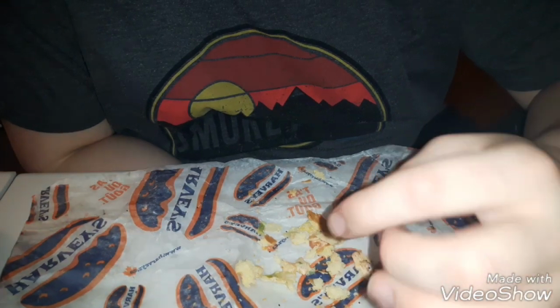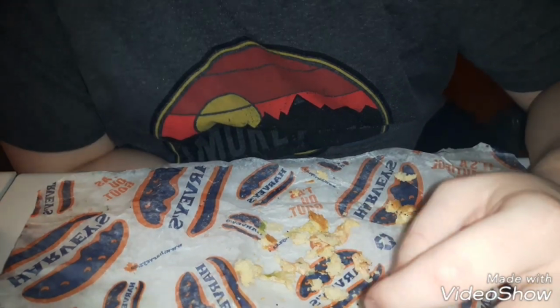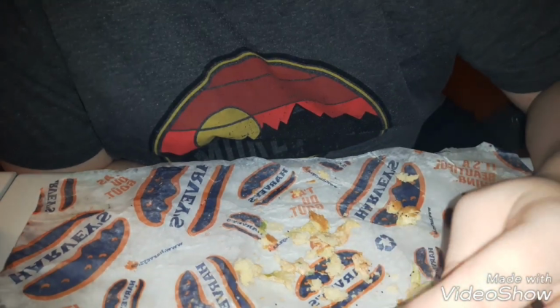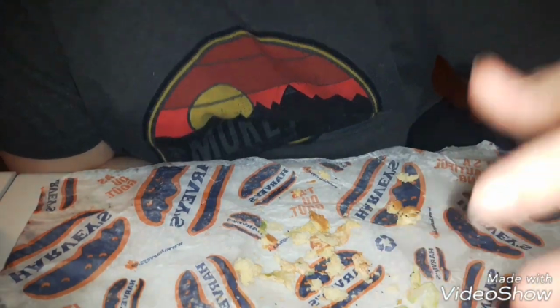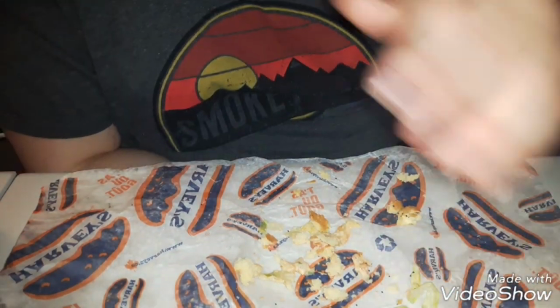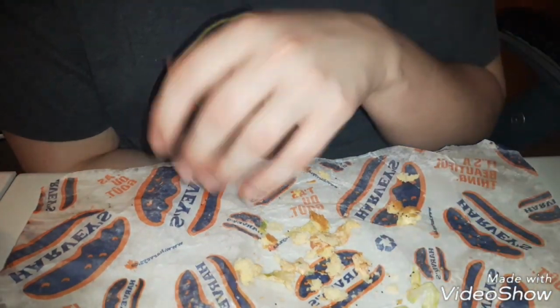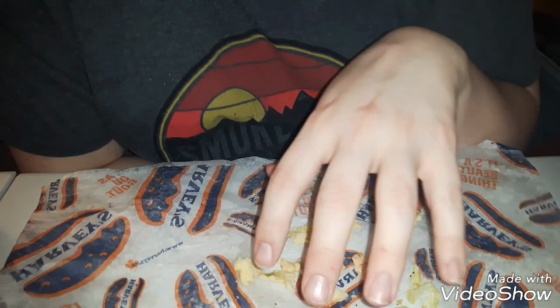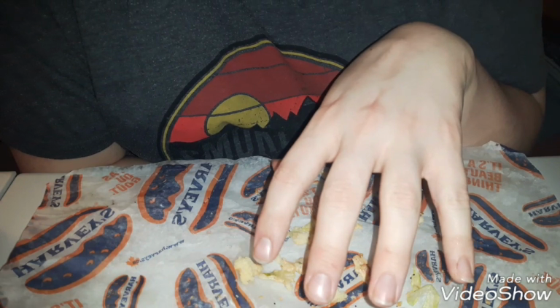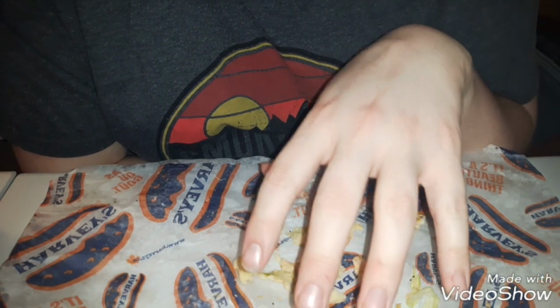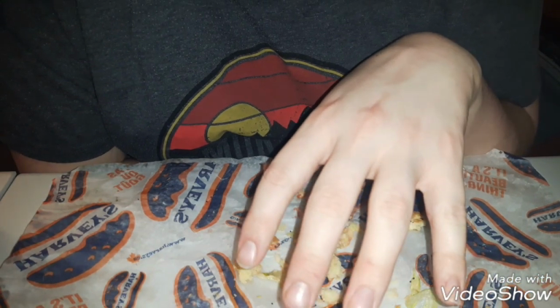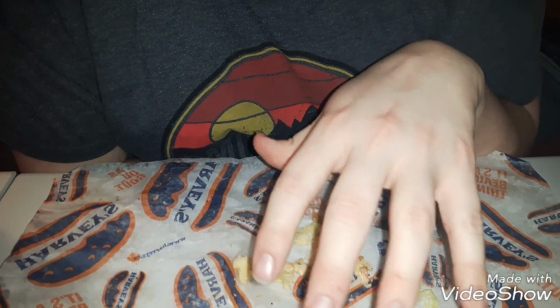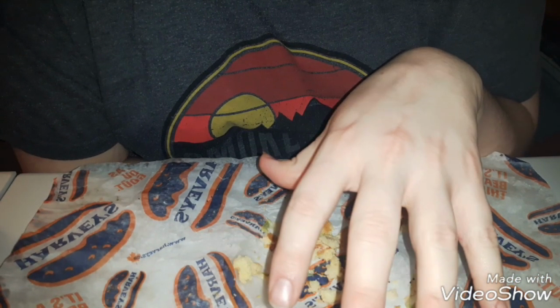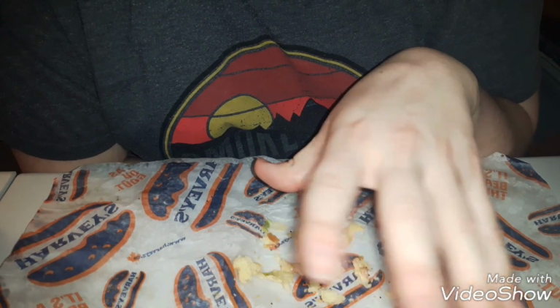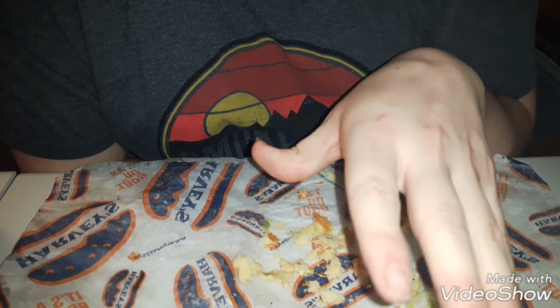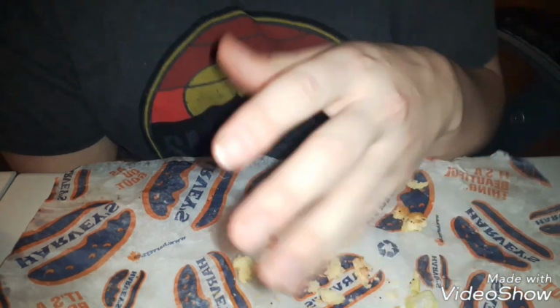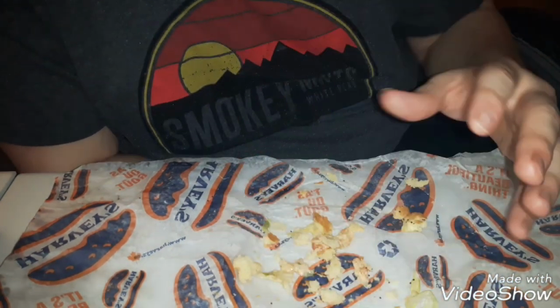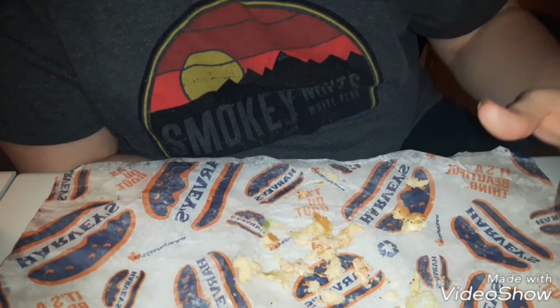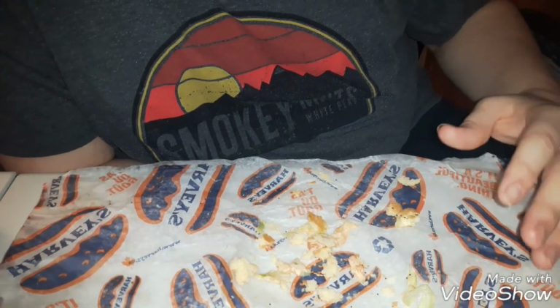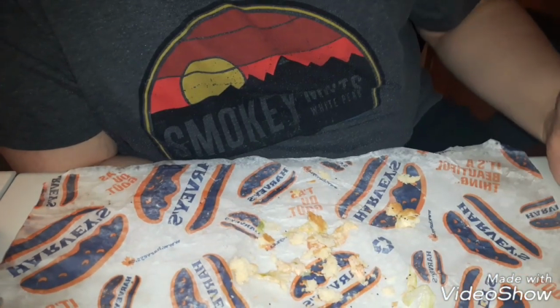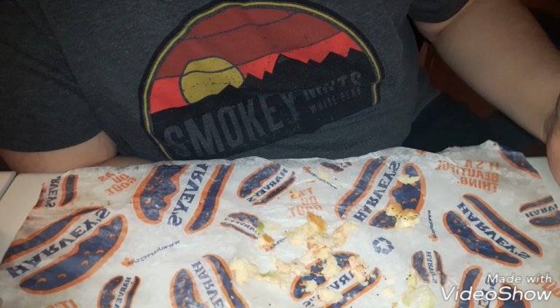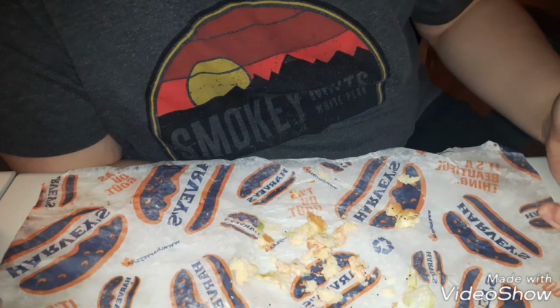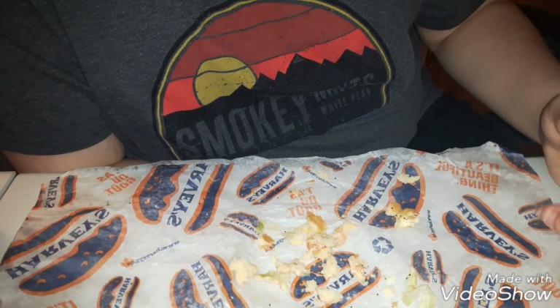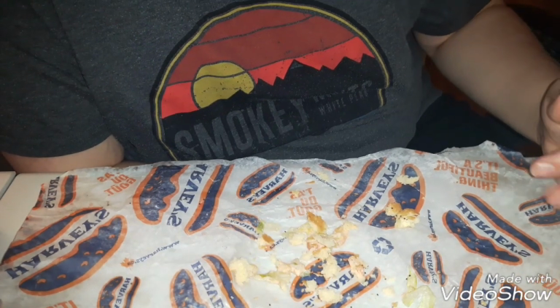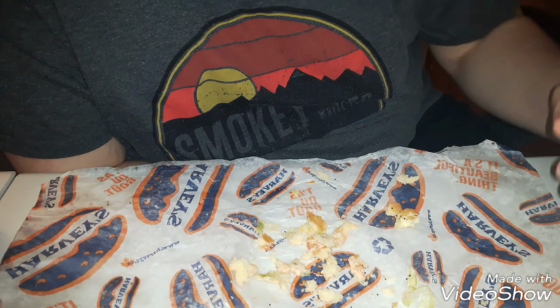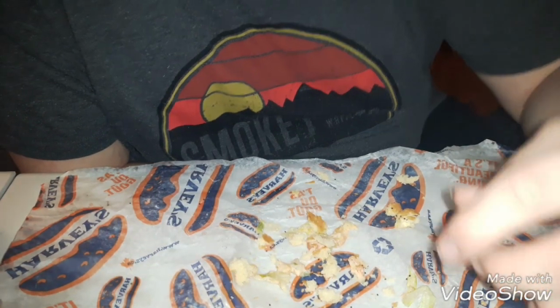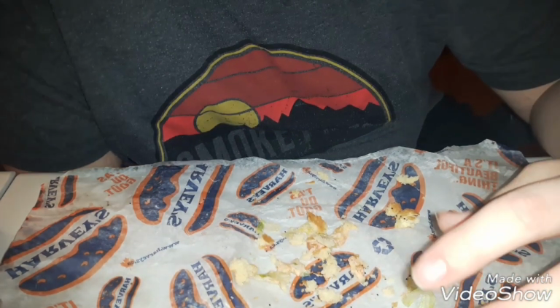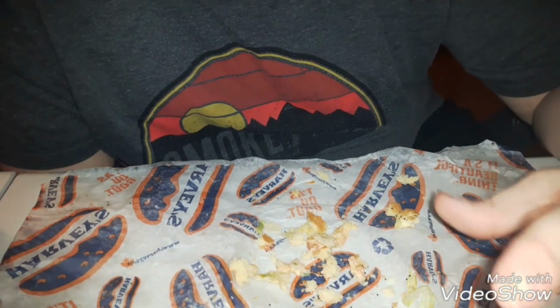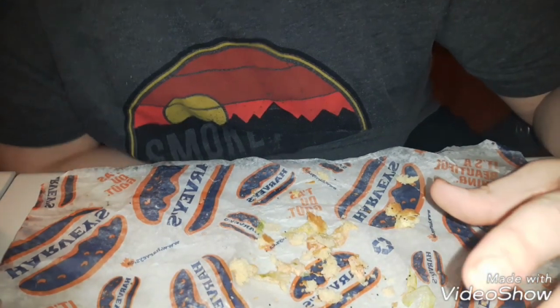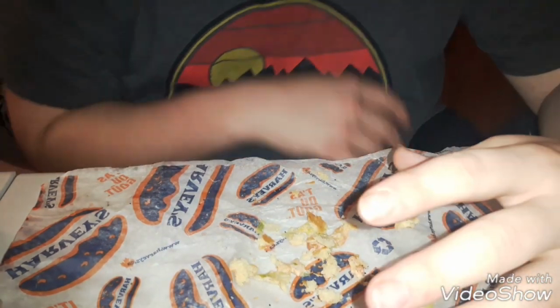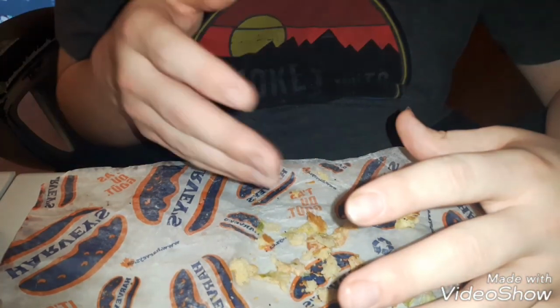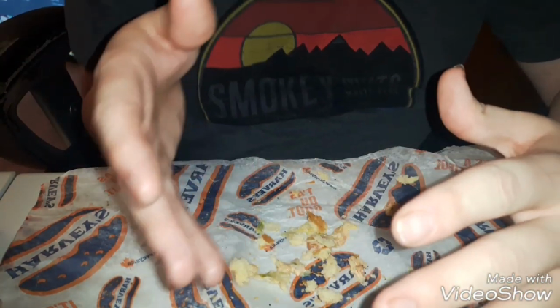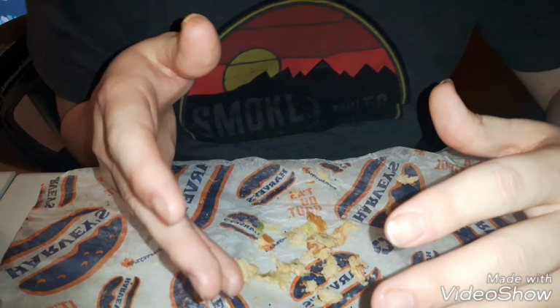It had white cheese instead of yellow cheese. It was just okay — just like a normal burger, but bigger, with a slight different taste to it. So it was just okay, just like any other burger they have there.